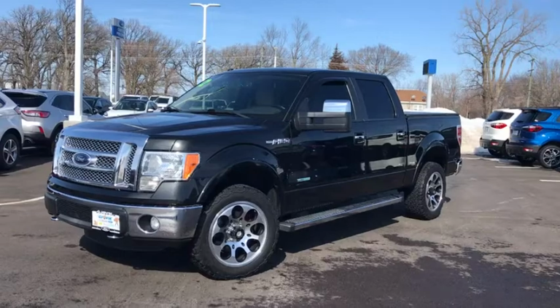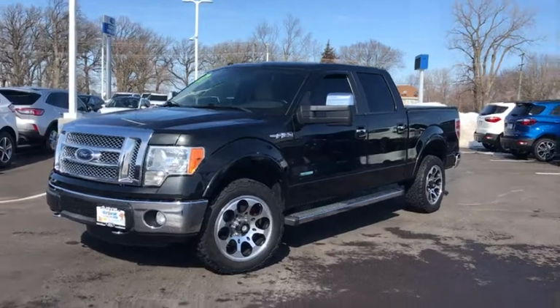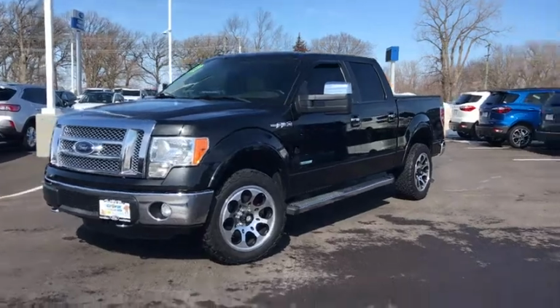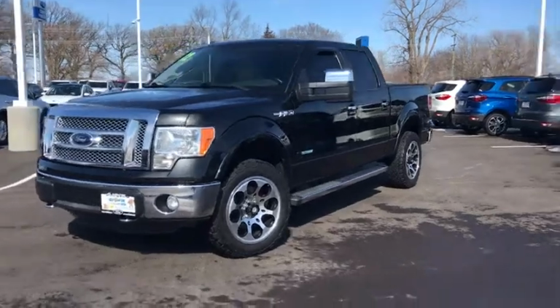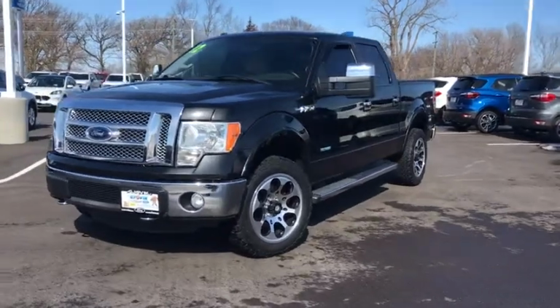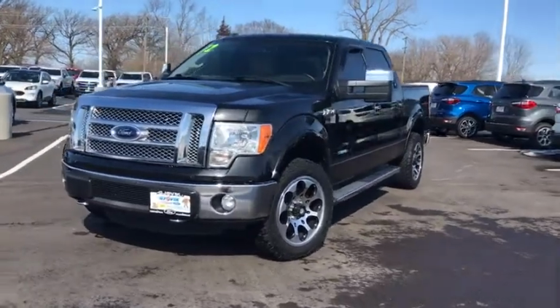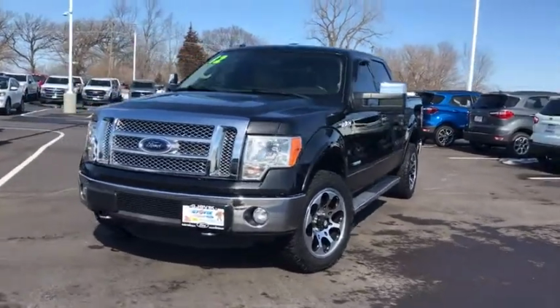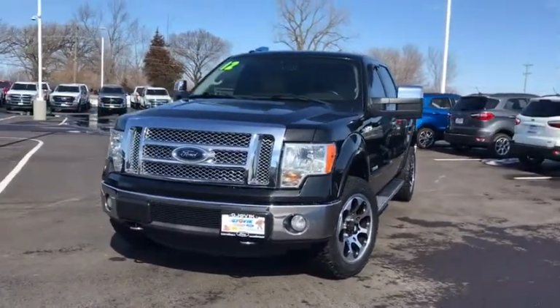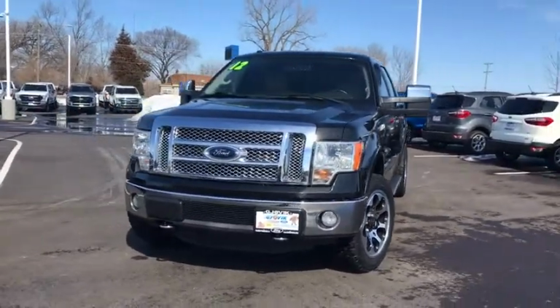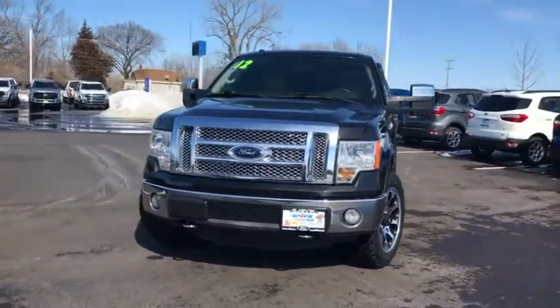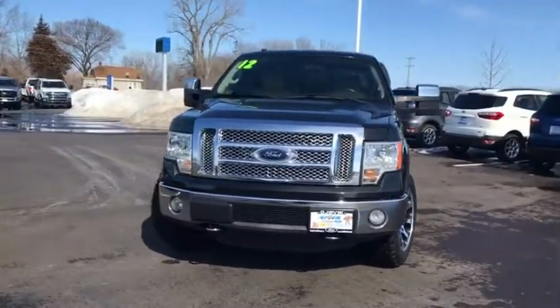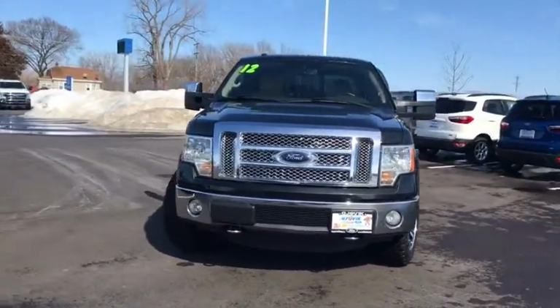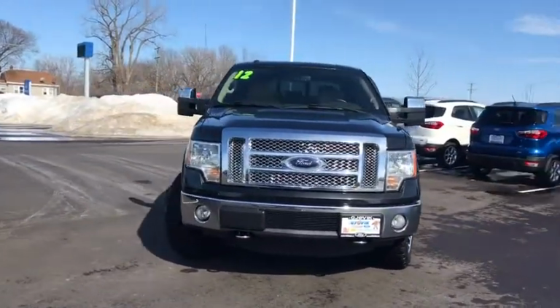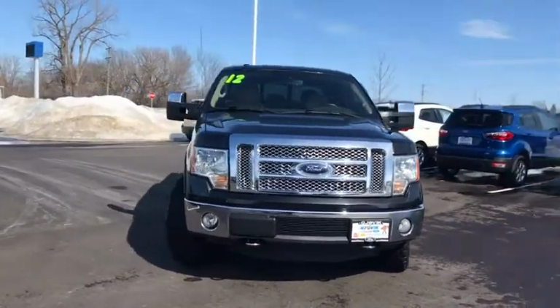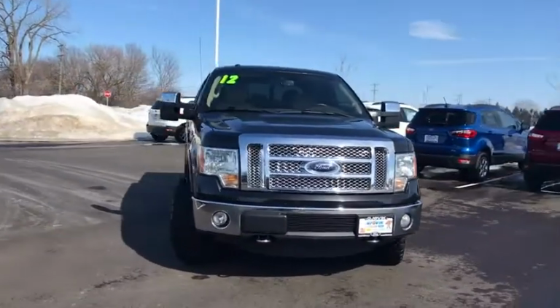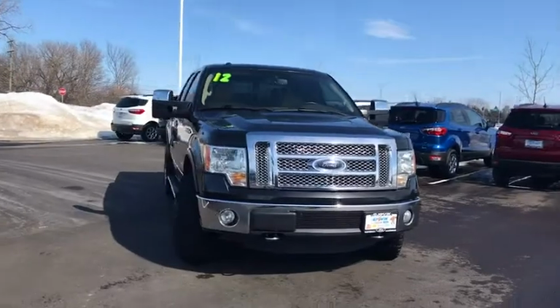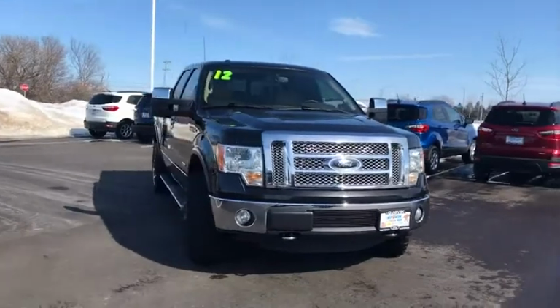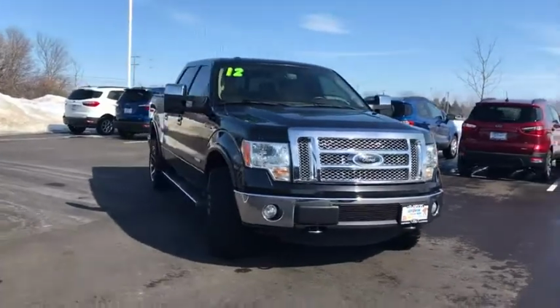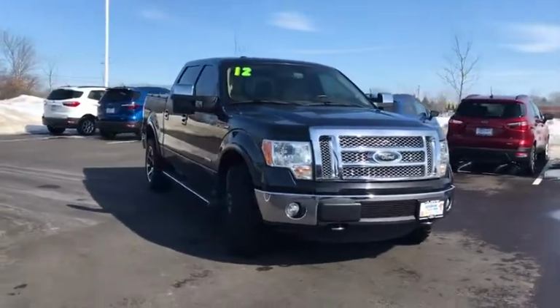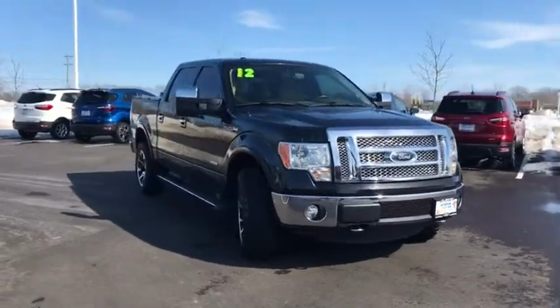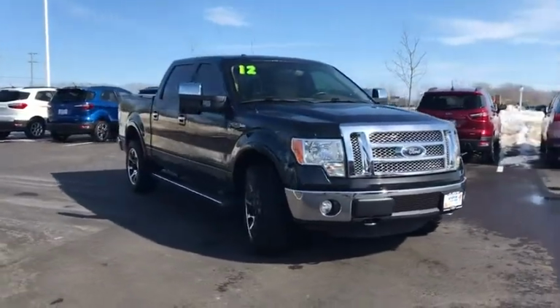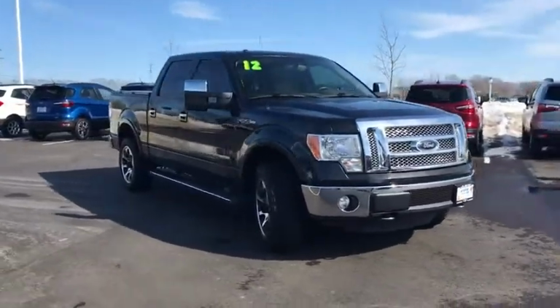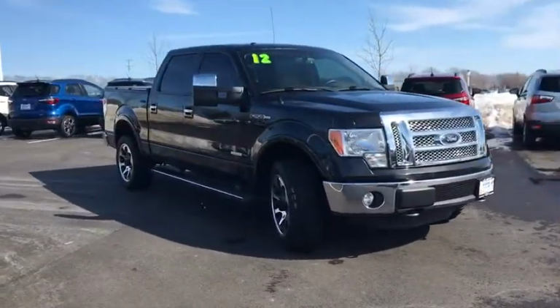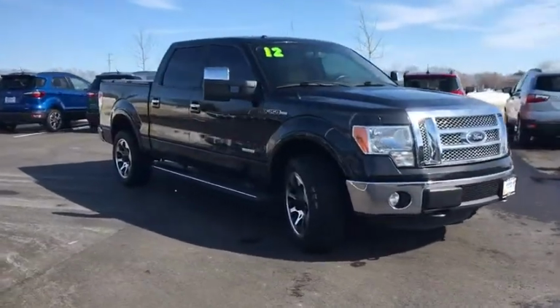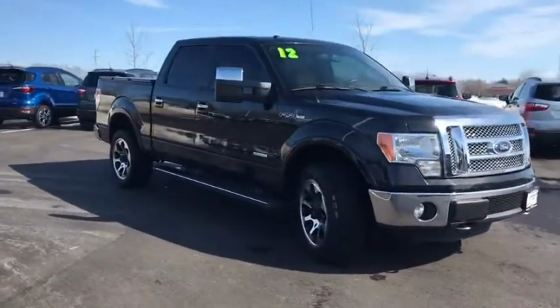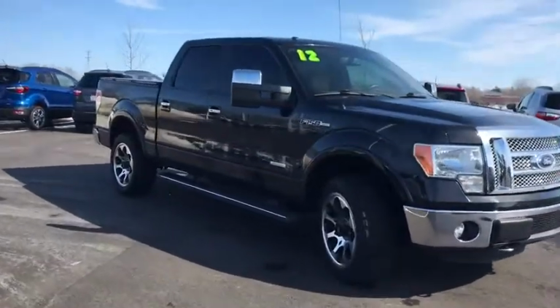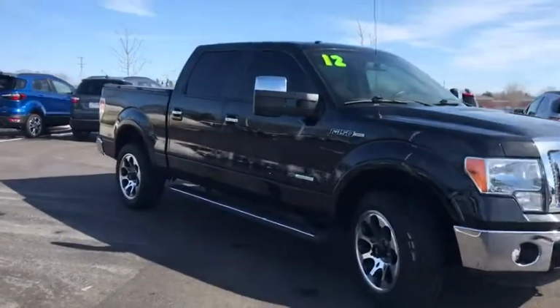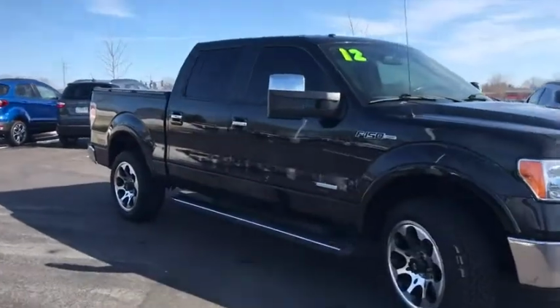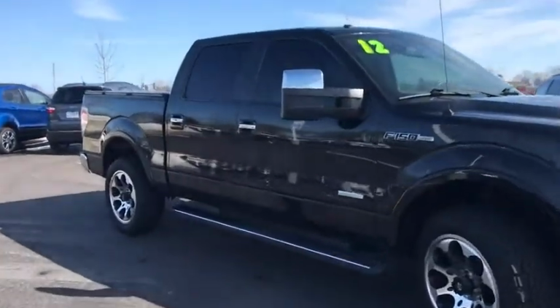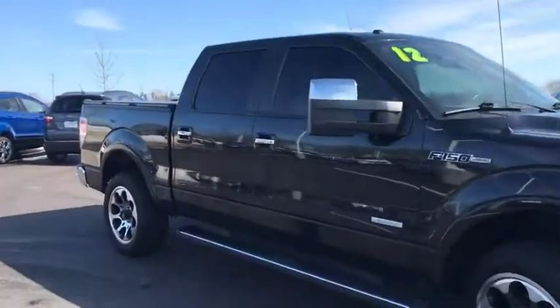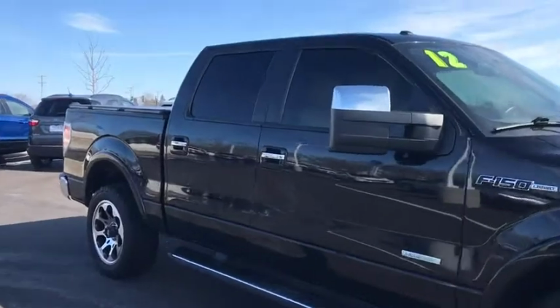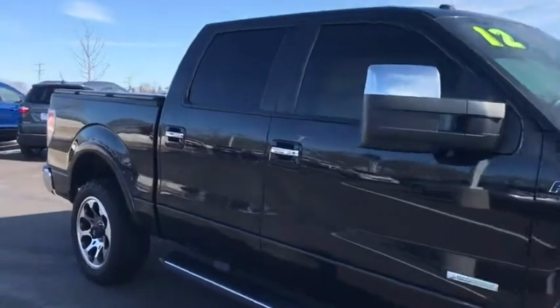You are going to love the 2012 Ford F-150. A Ford F-150 knows how to handle any situation. It's built to follow orders. No whining.